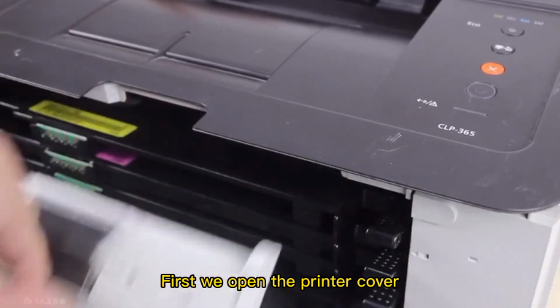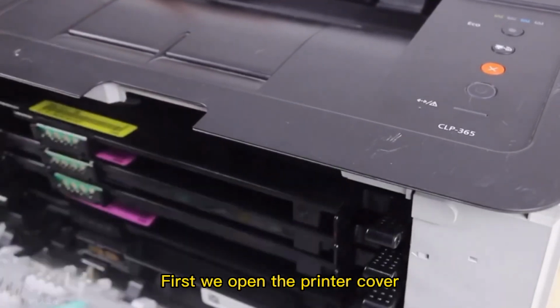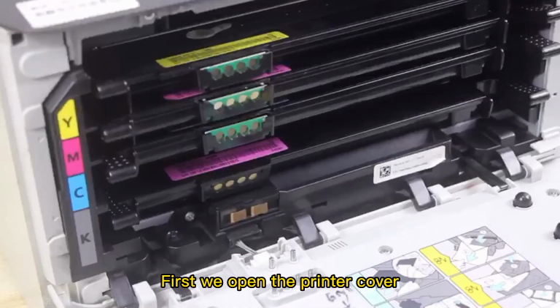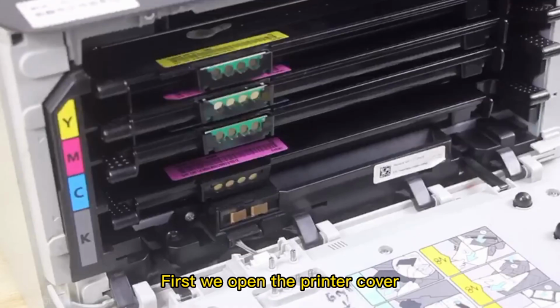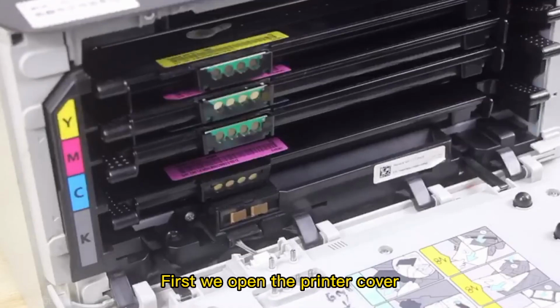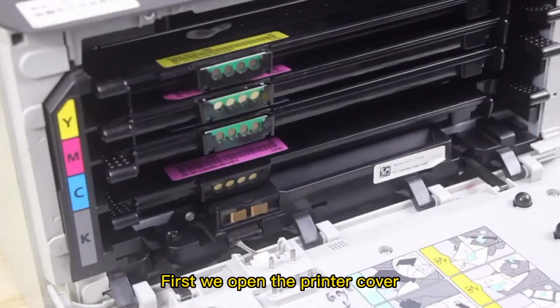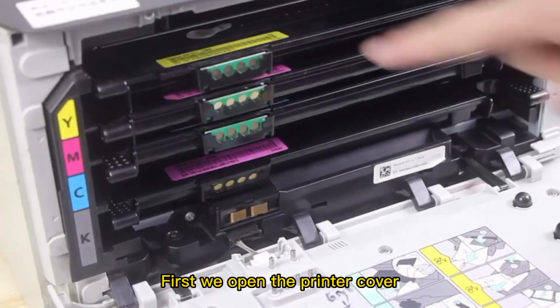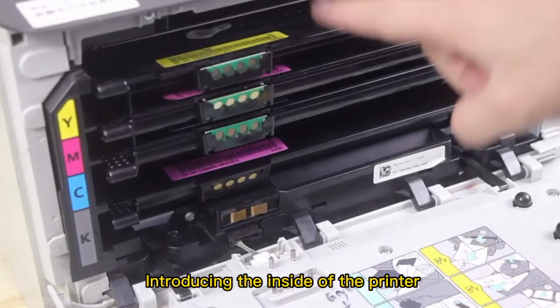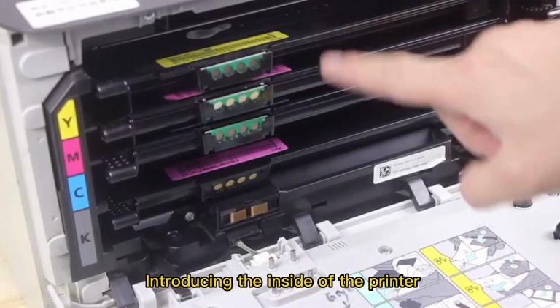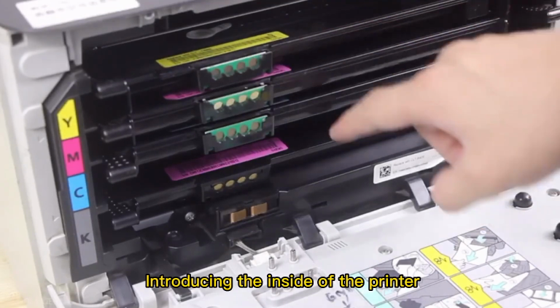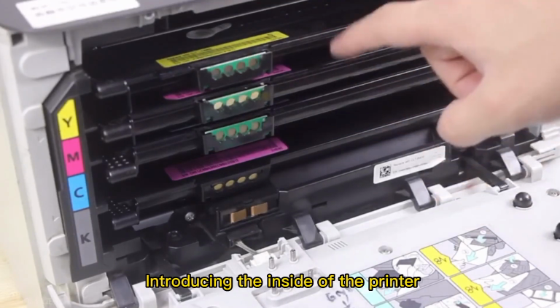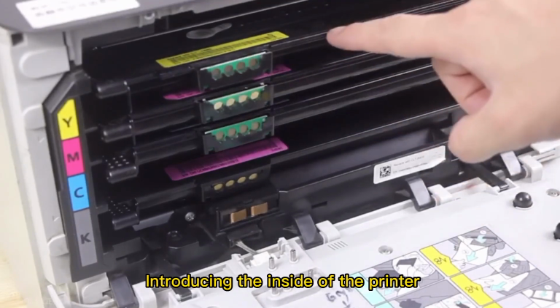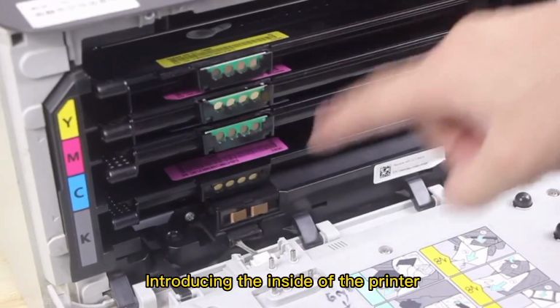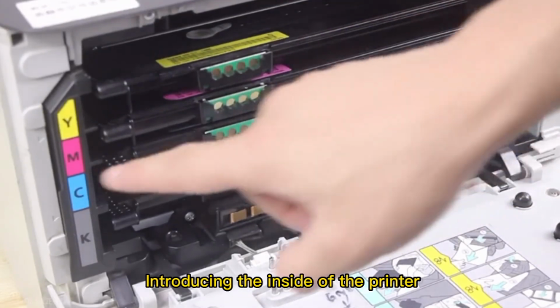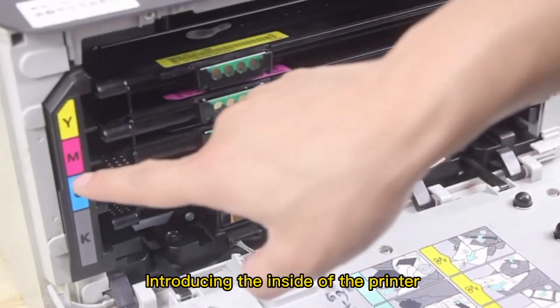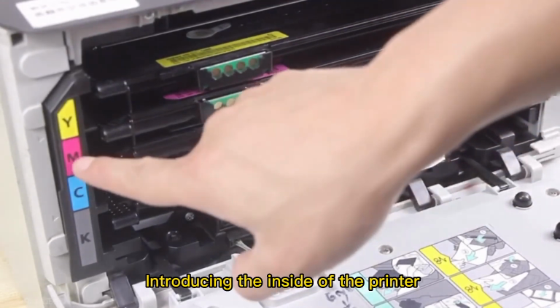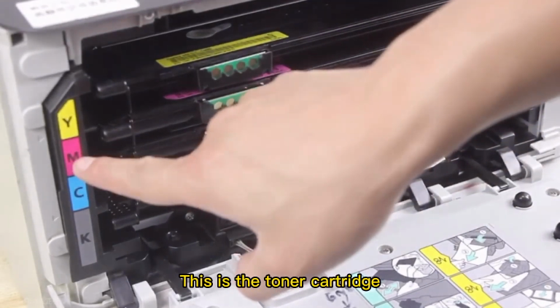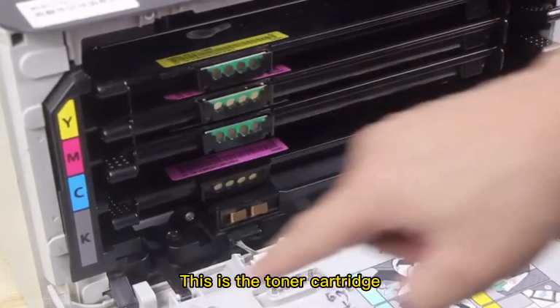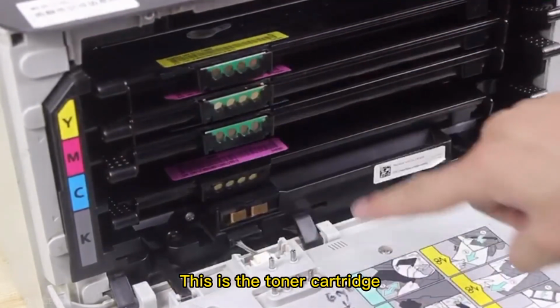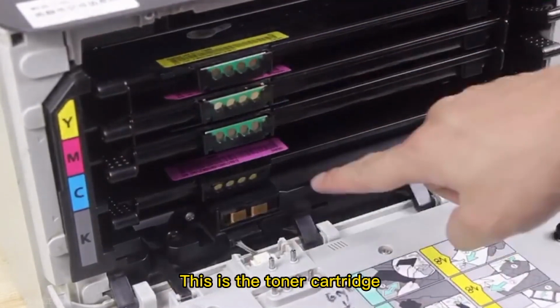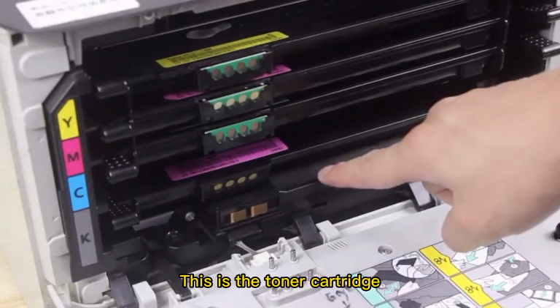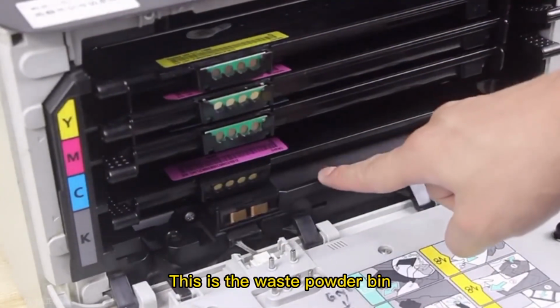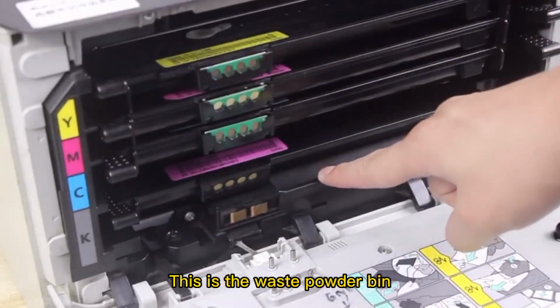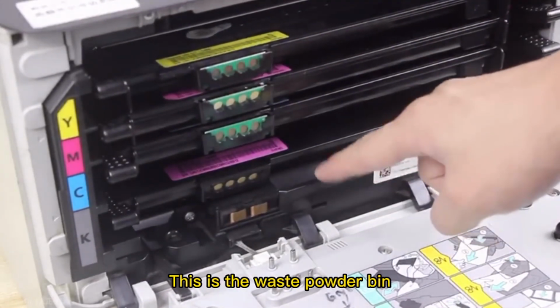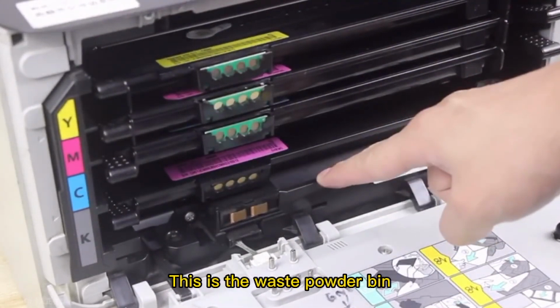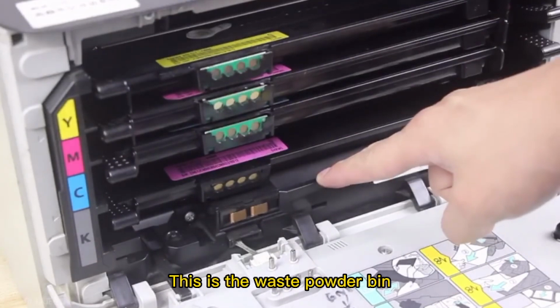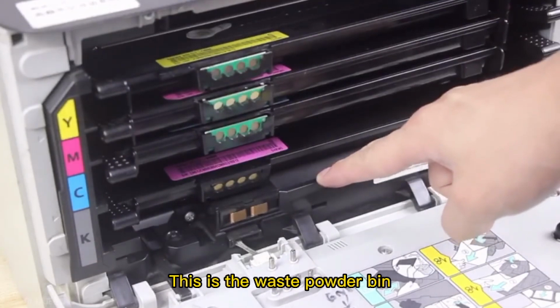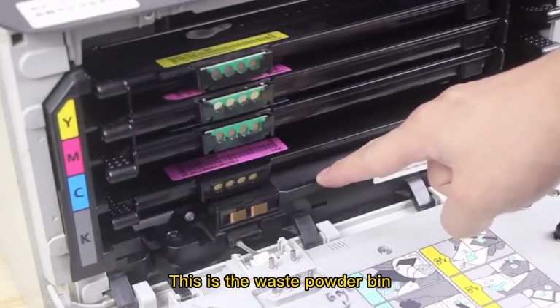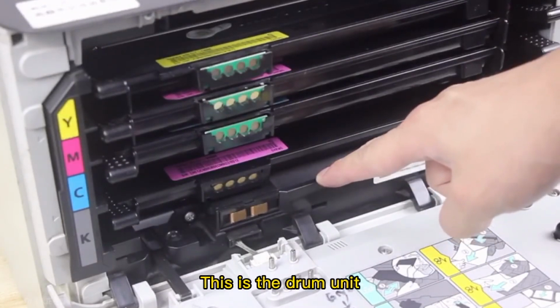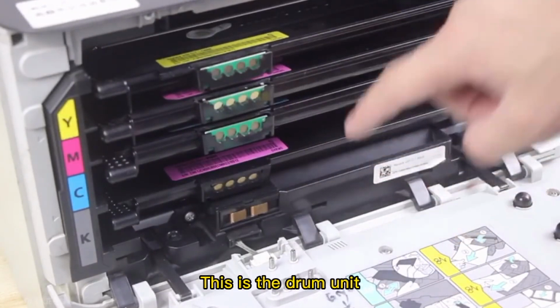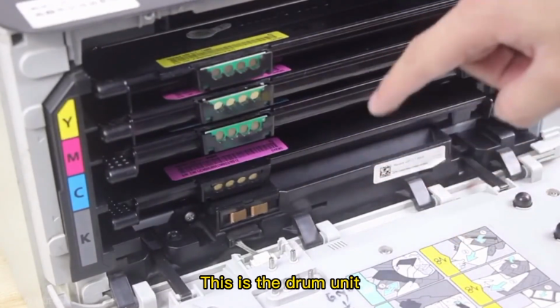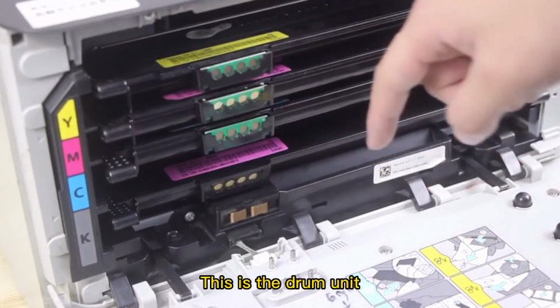First, we open the printer cover. Introducing the inside of the printer: this is the toner cartridge, this is the waste powder bin, and this is the drum unit.